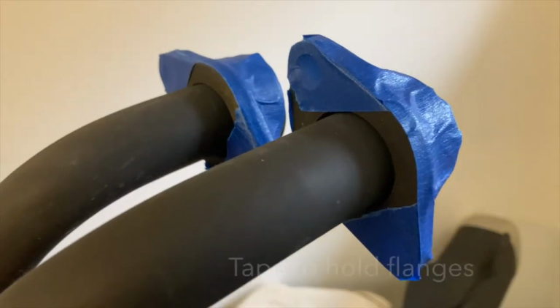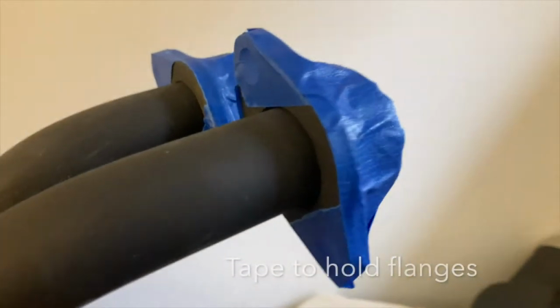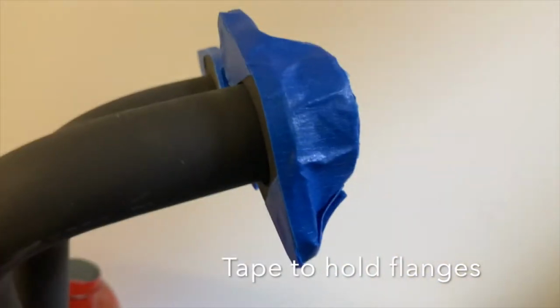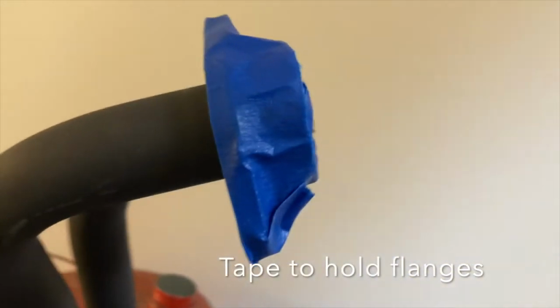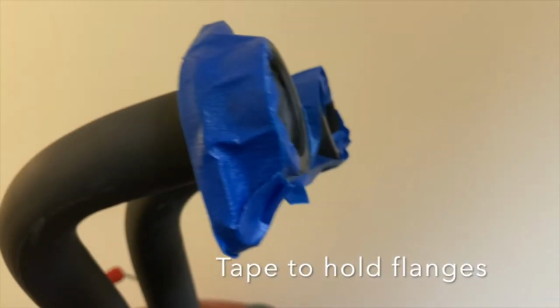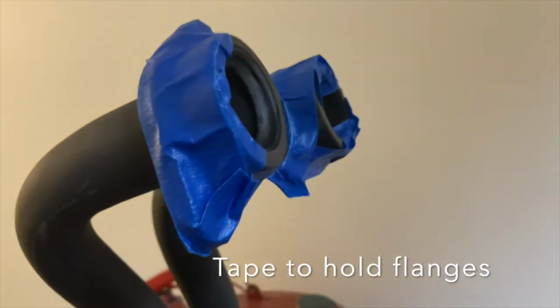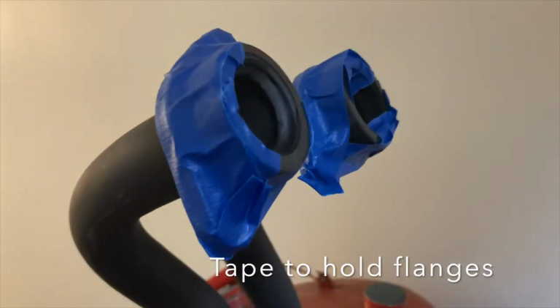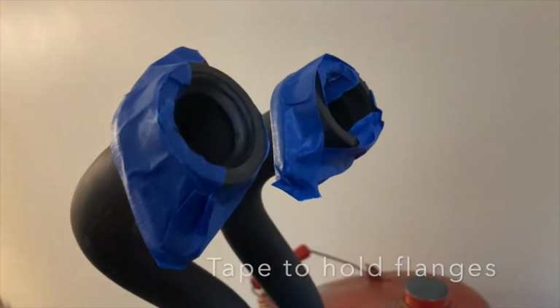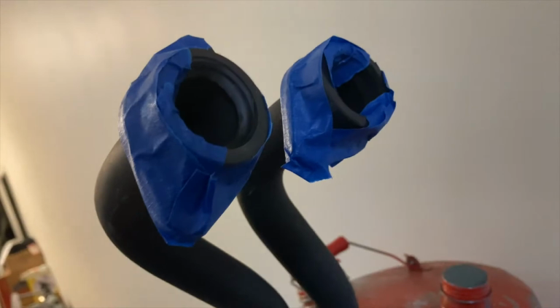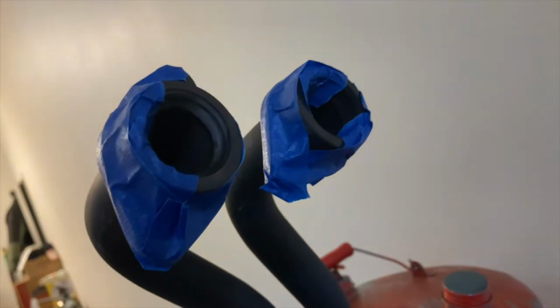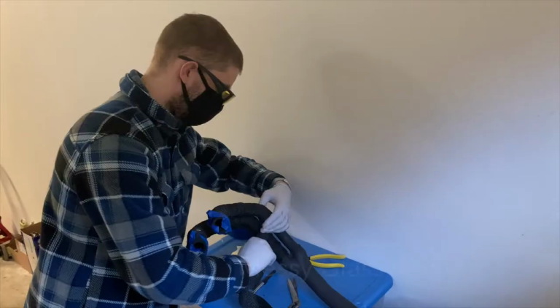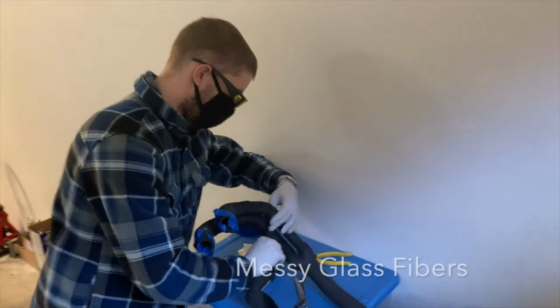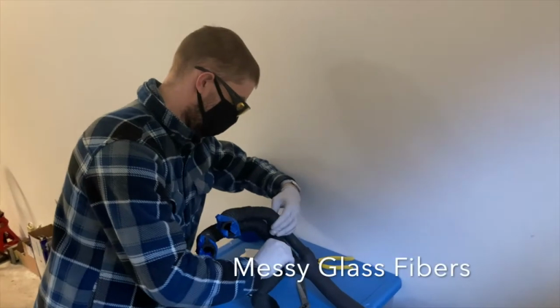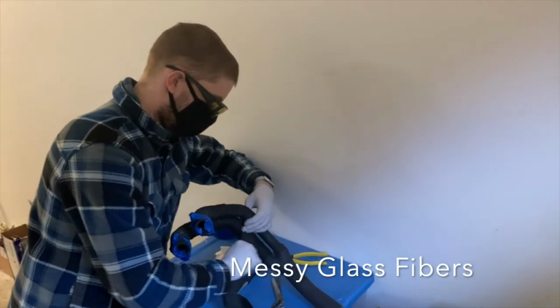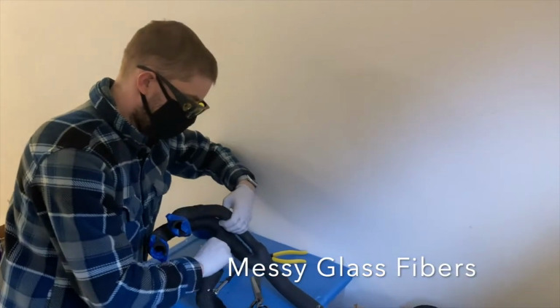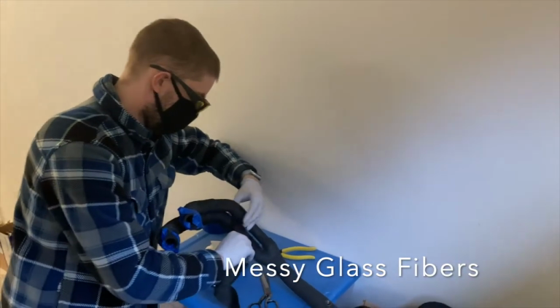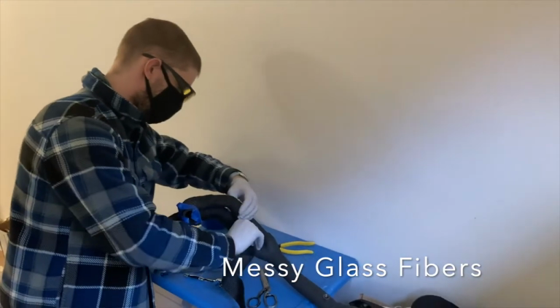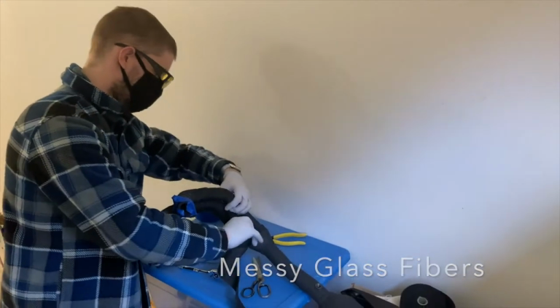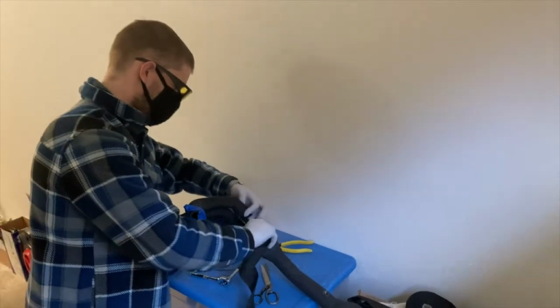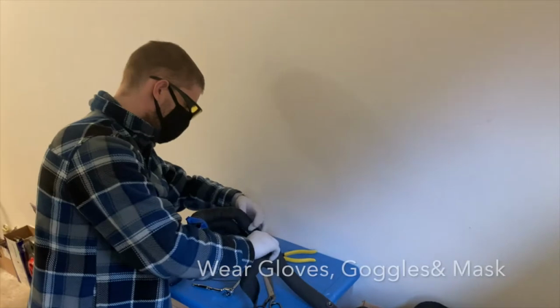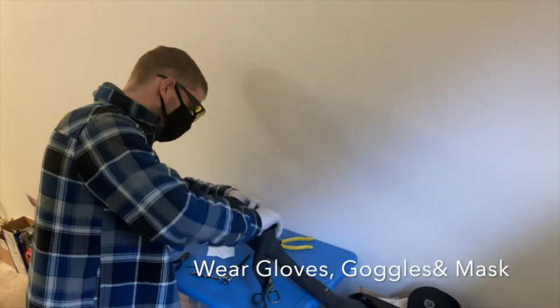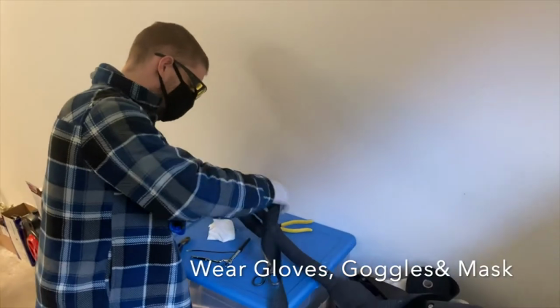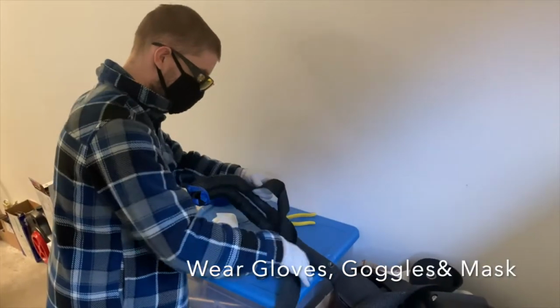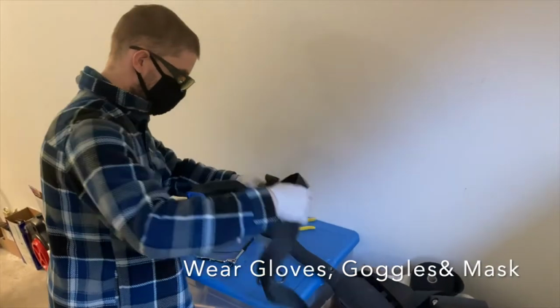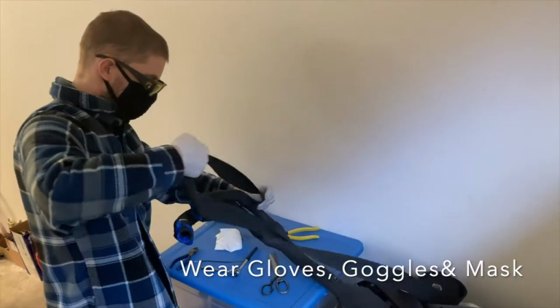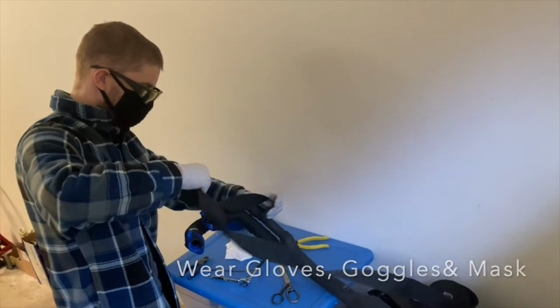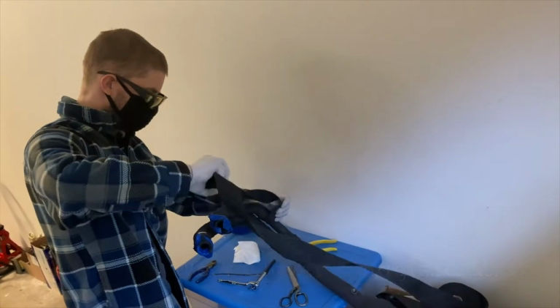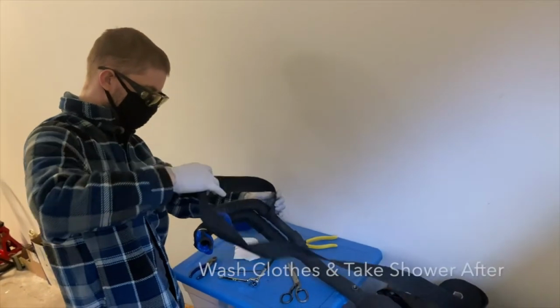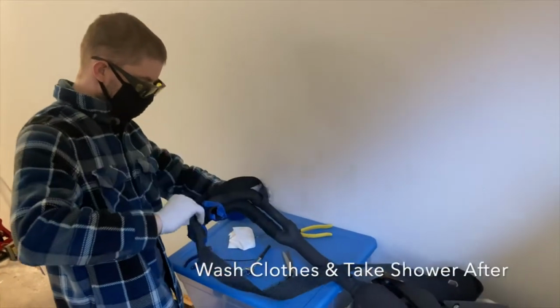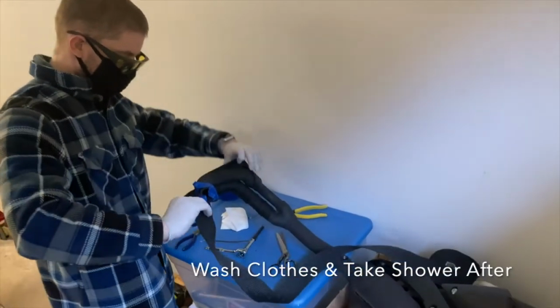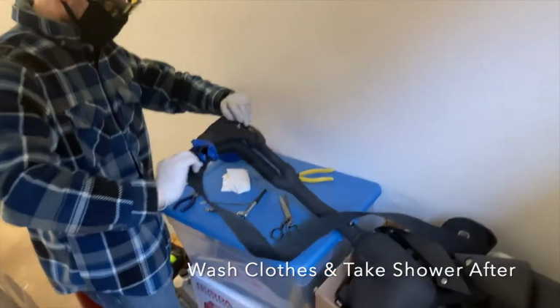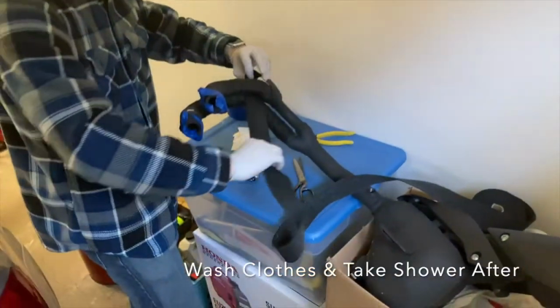Take a look at what the MT-03 looks like without the exhaust. I taped these into place. Now, in retrospect, I wish I wouldn't have taped them so close. This is an absolutely messy glass fiber project. You have to wear gloves, you have to wear a mask, and you need to wear eye protection.